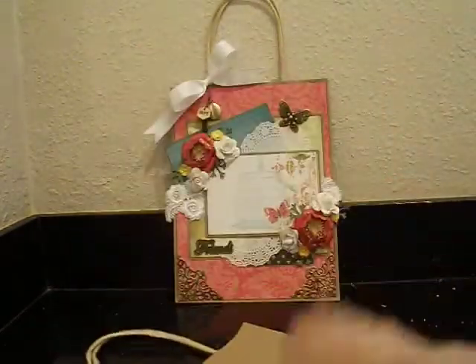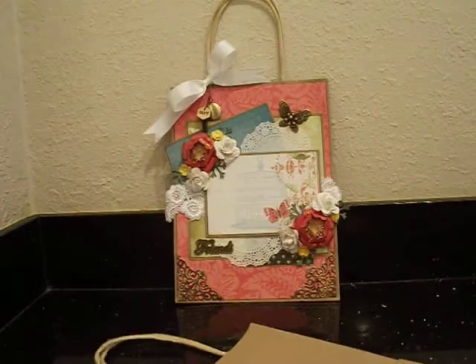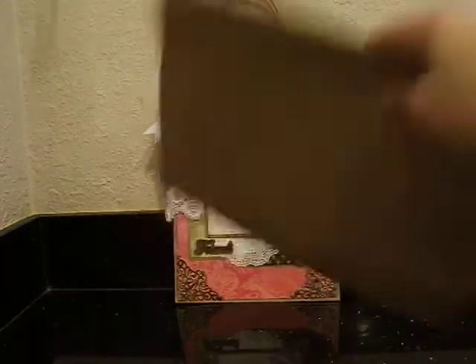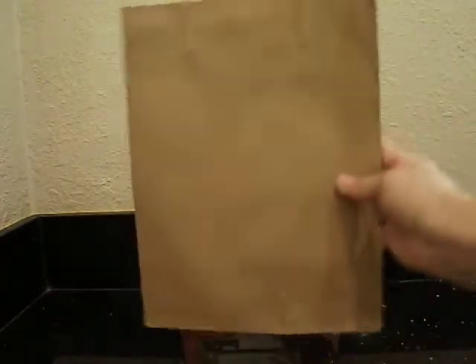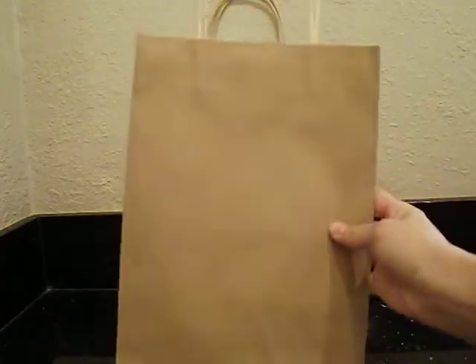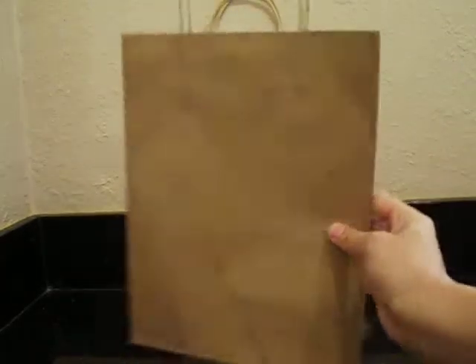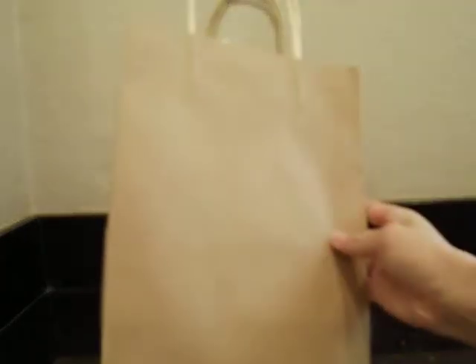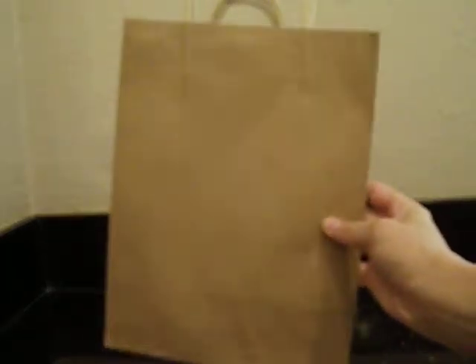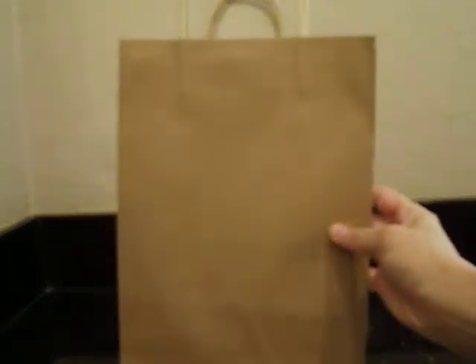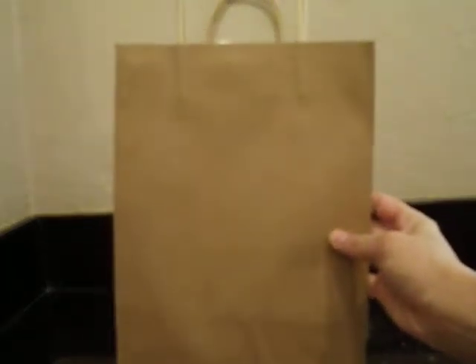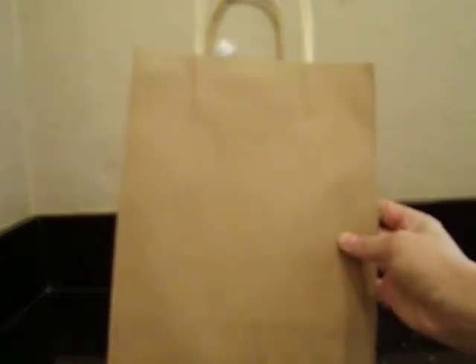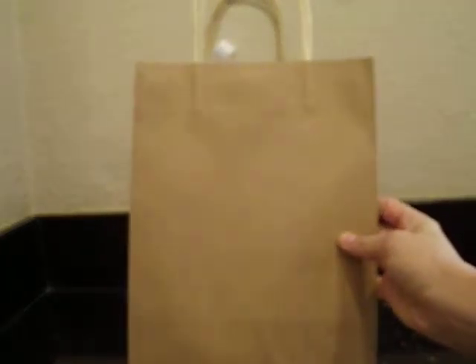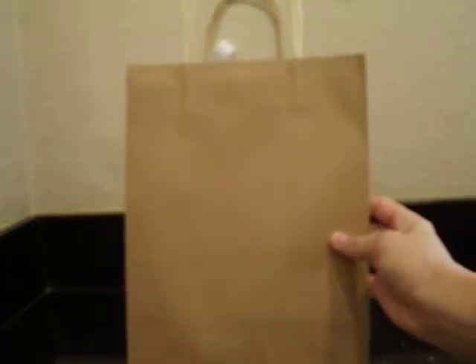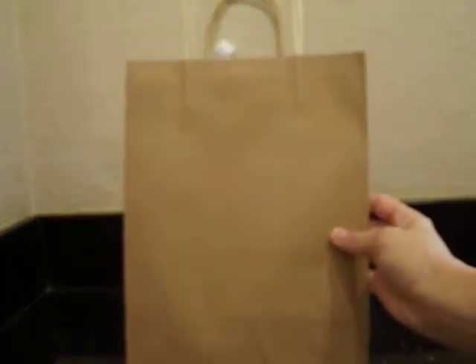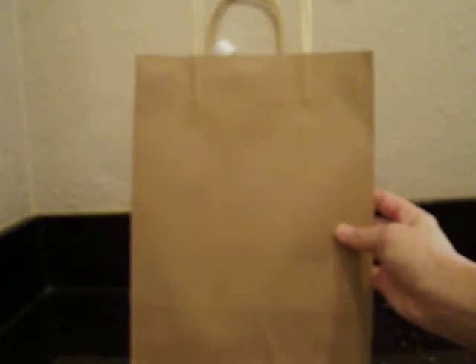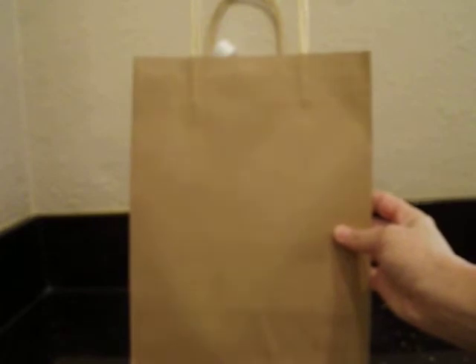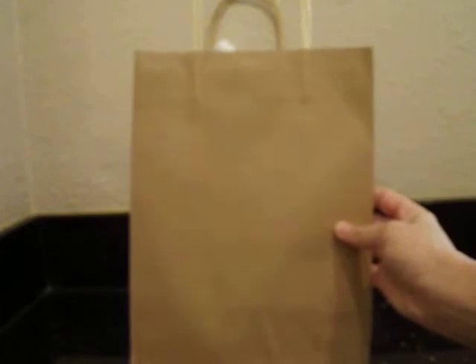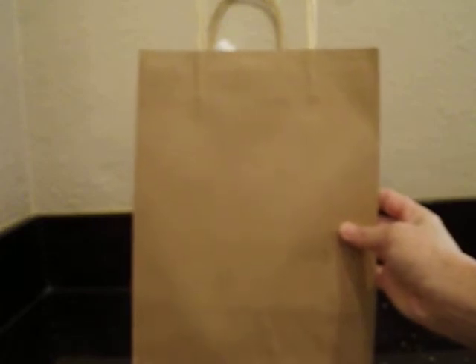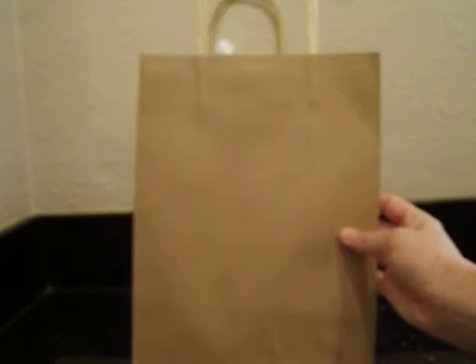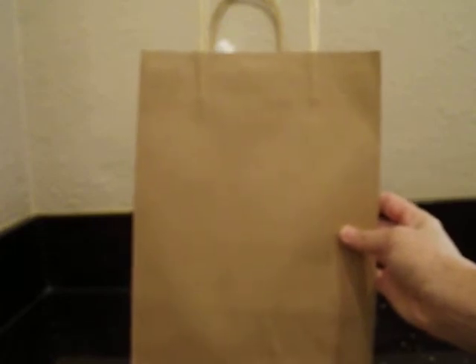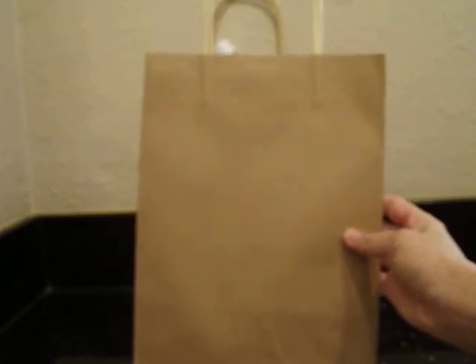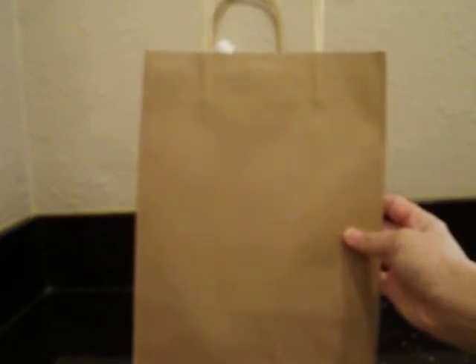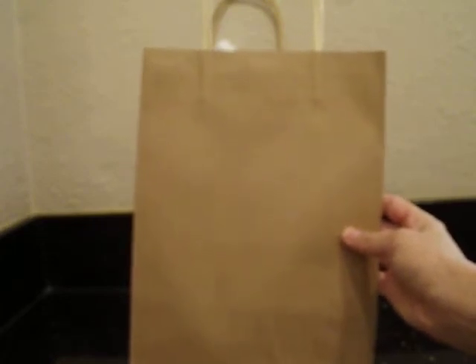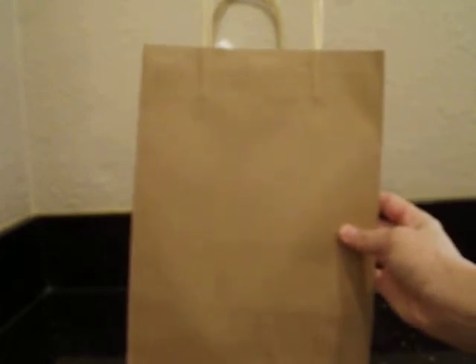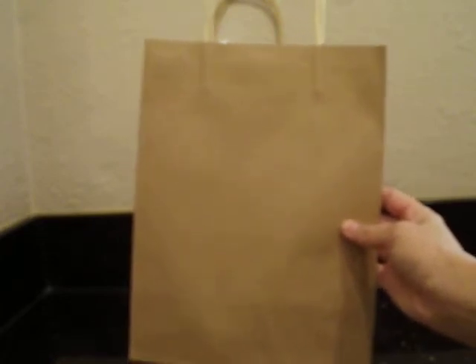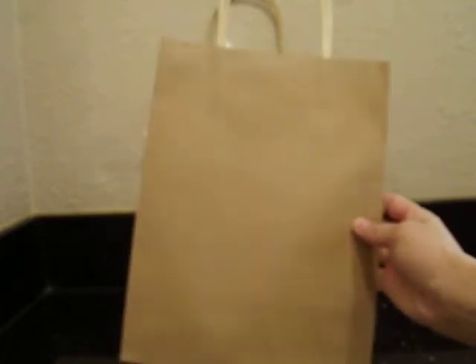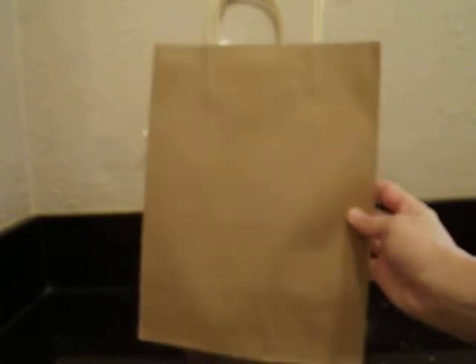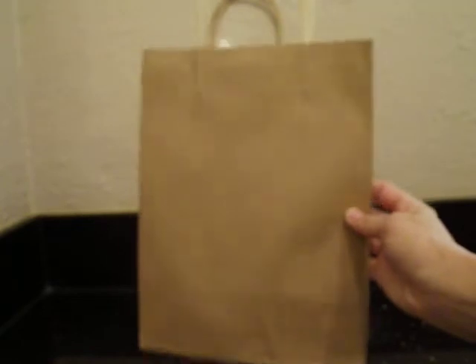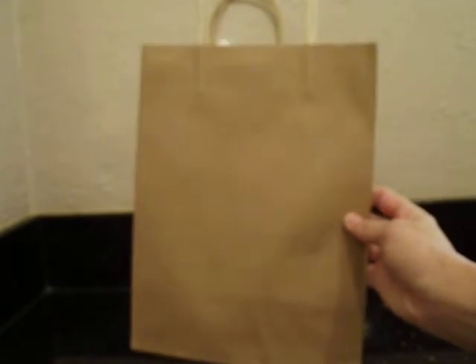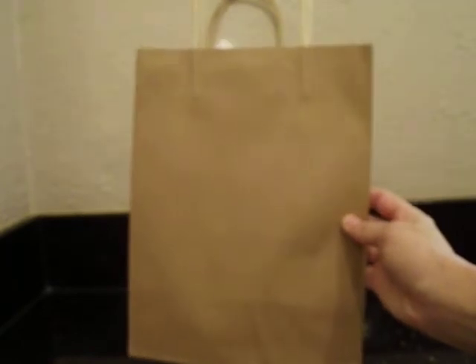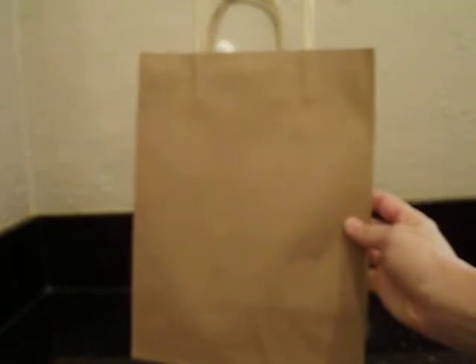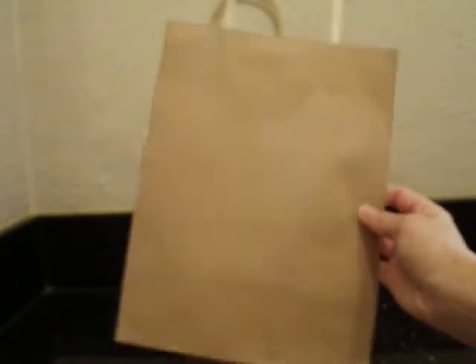I picked this up at the Dollar Tree. It was two for a dollar and they have them in other colors — white, red, blue, and so on. I thought the craft color would work out really well.